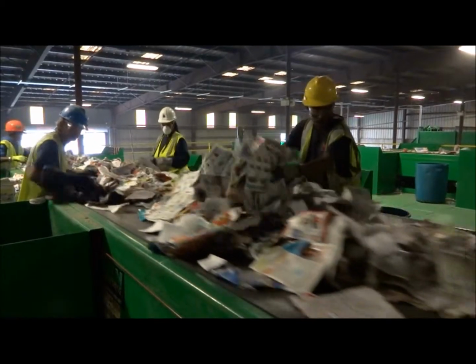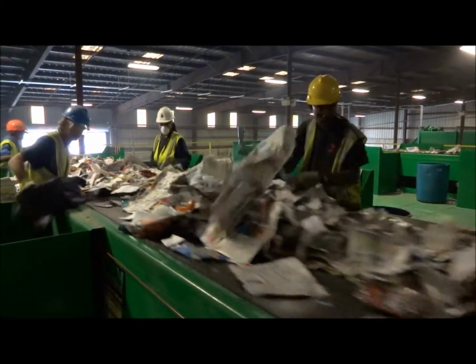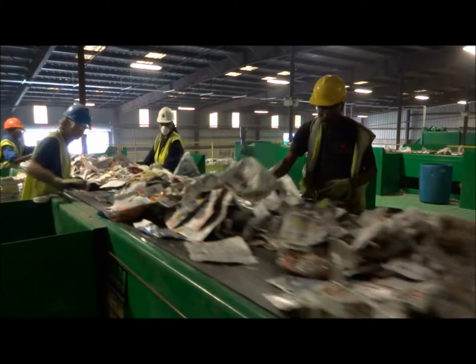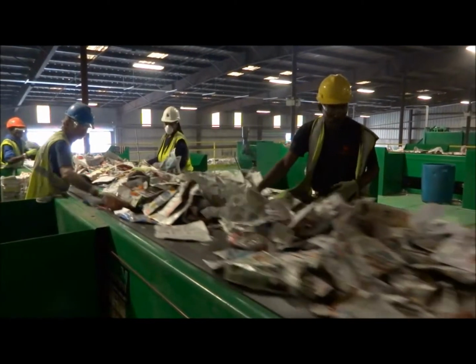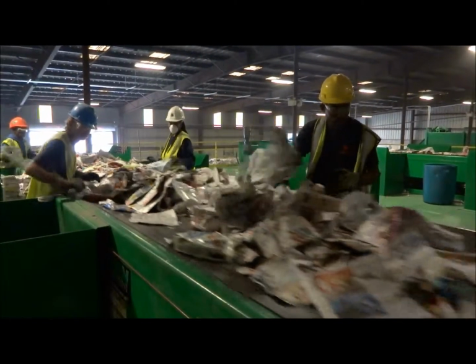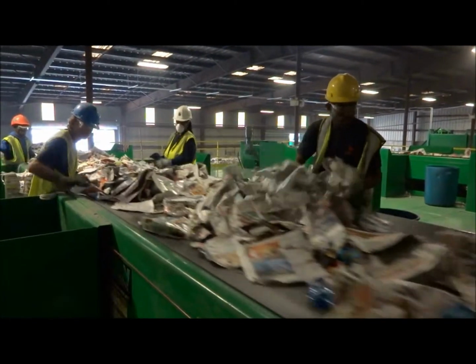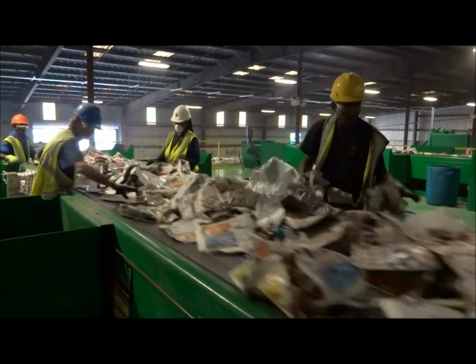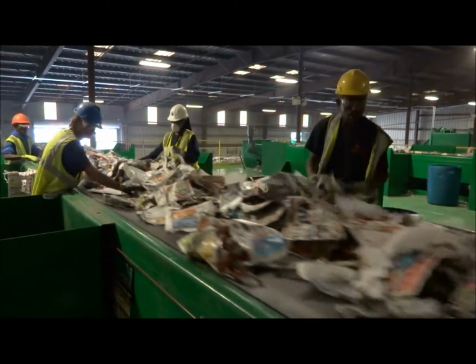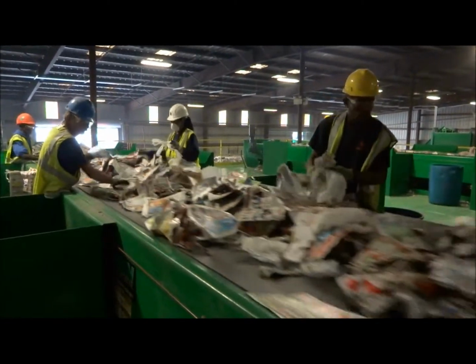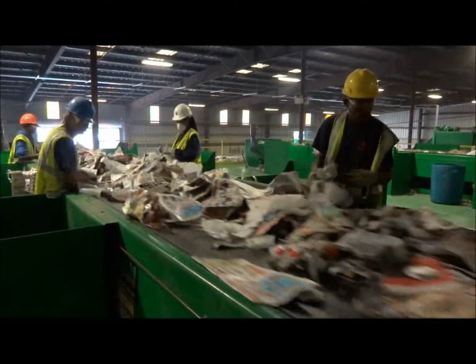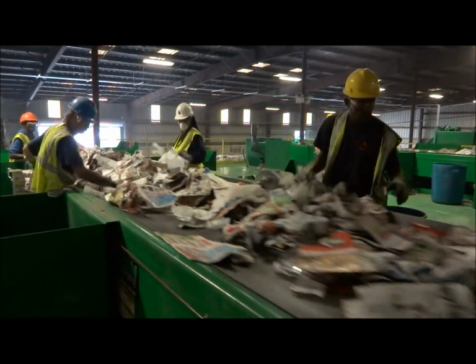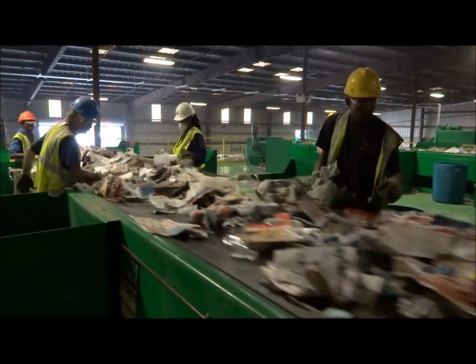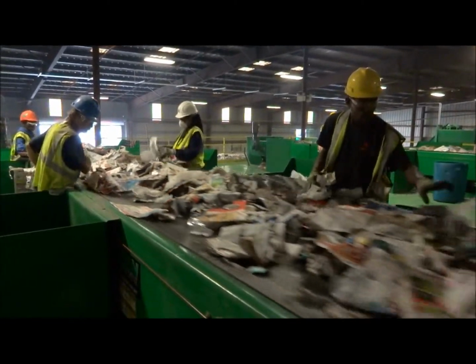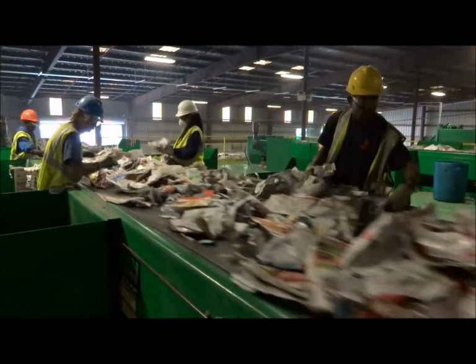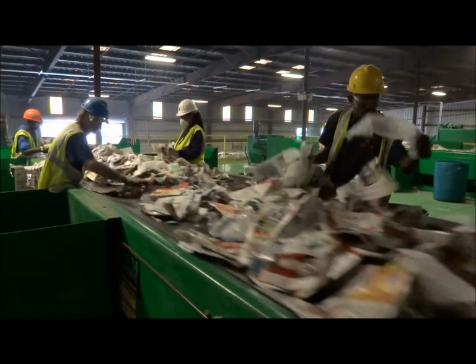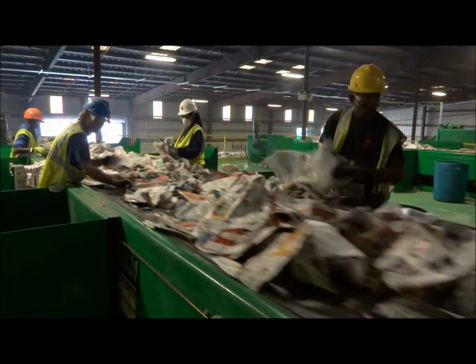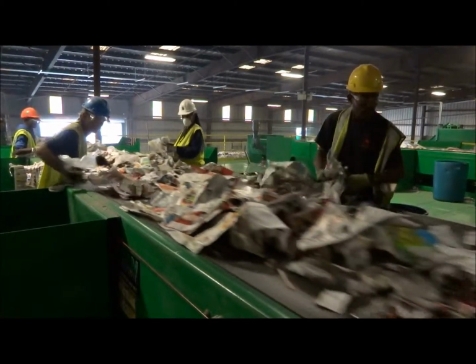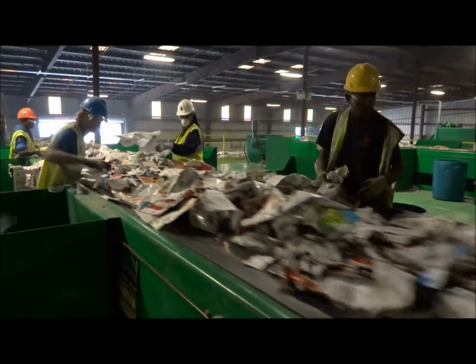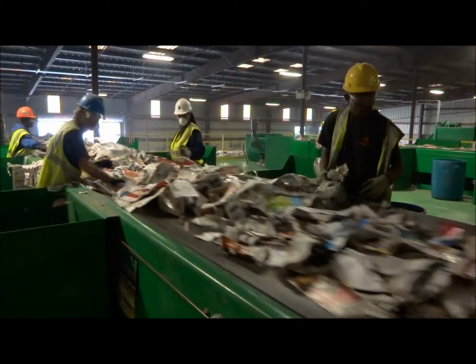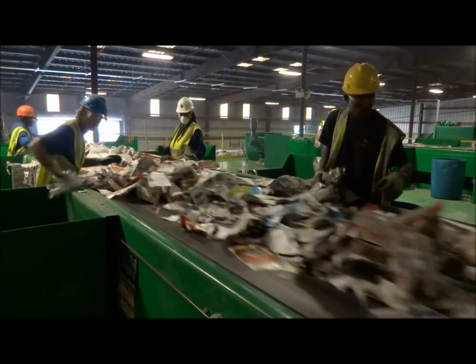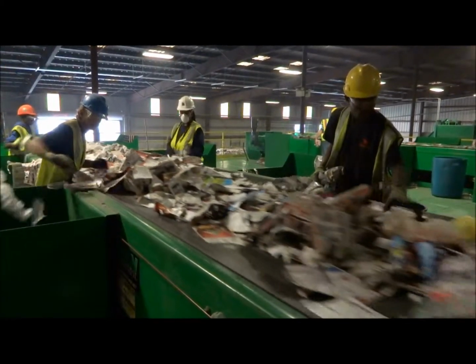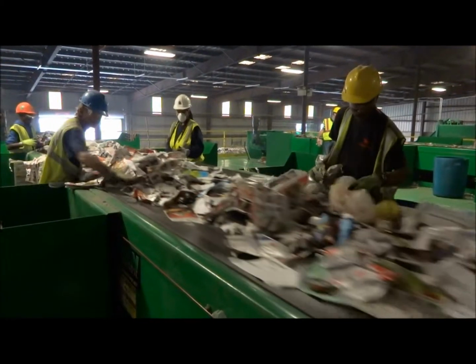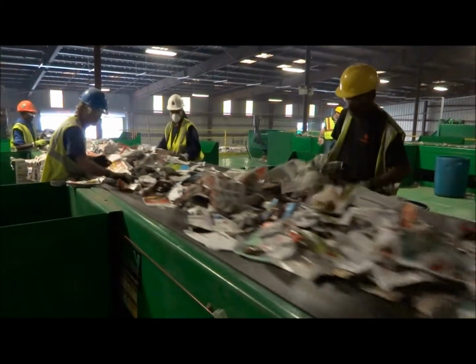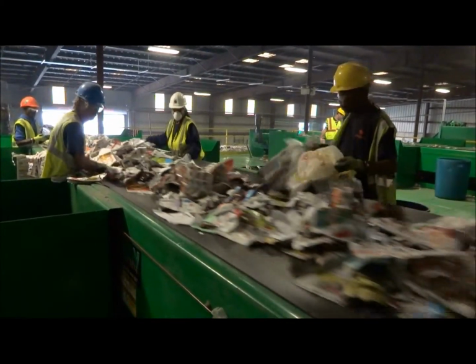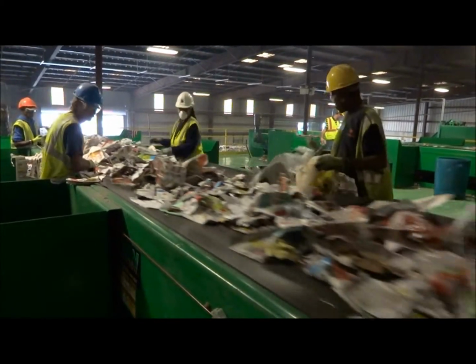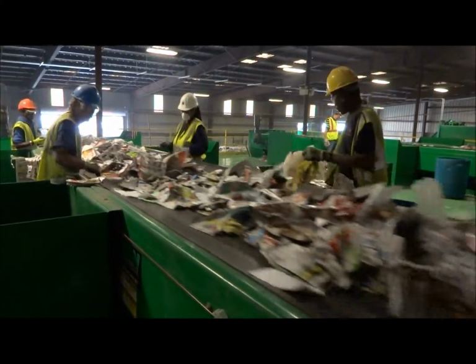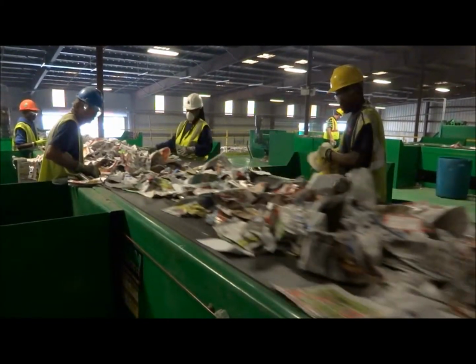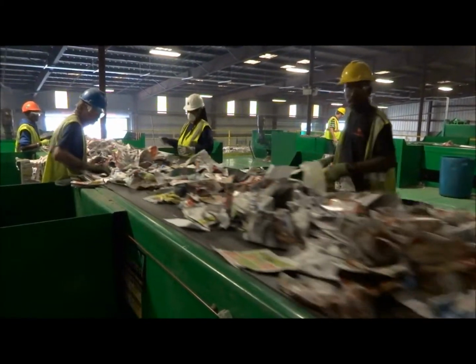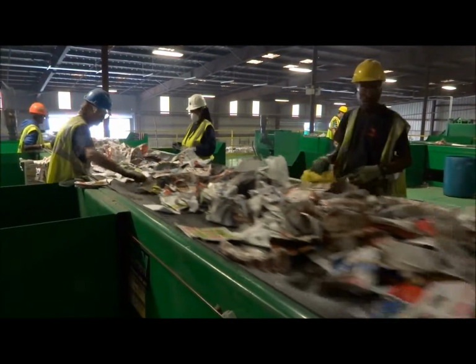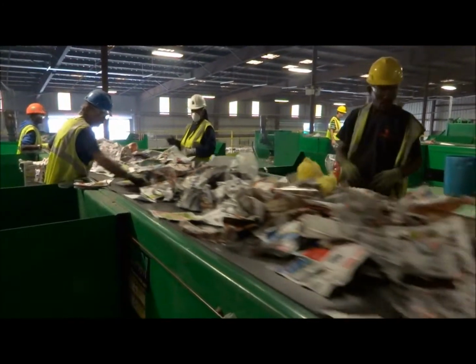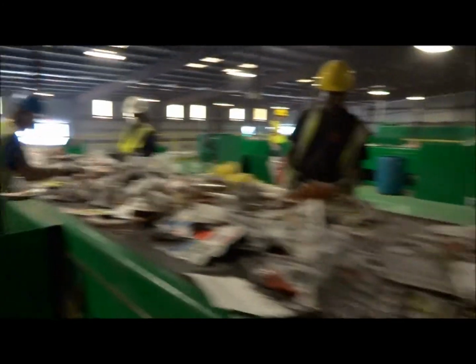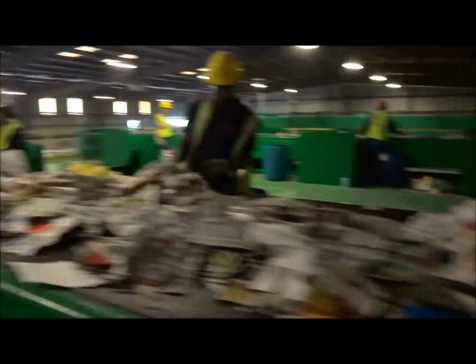The post inspectors inspect the material for non-recyclable materials, allowing Clean No. 8 News to discharge onto the tip floor.